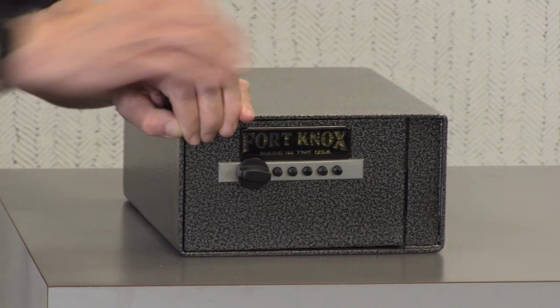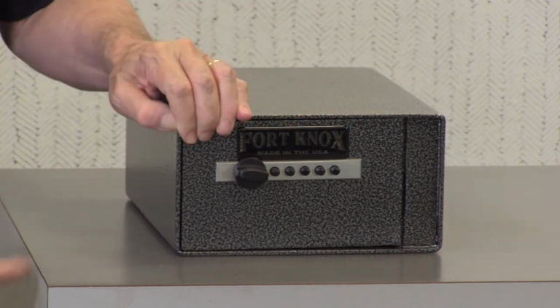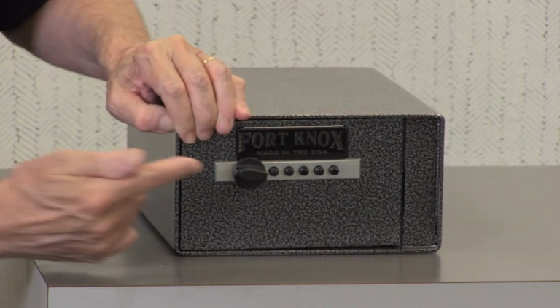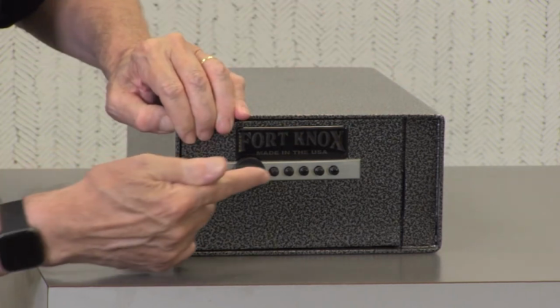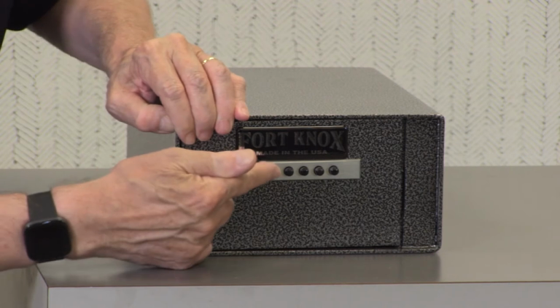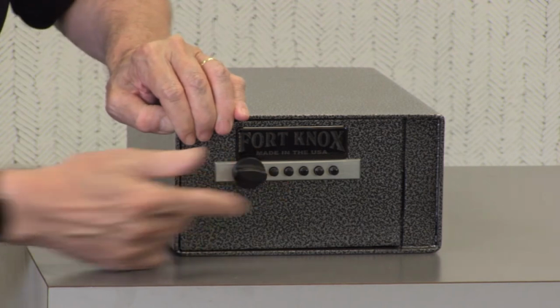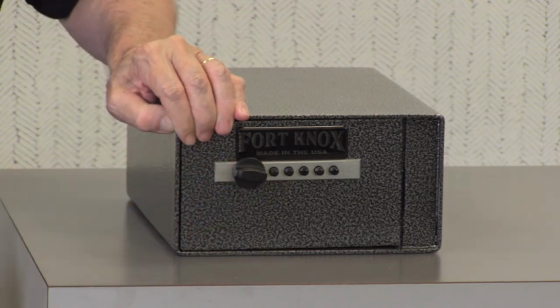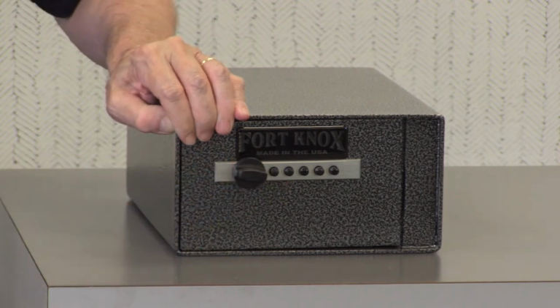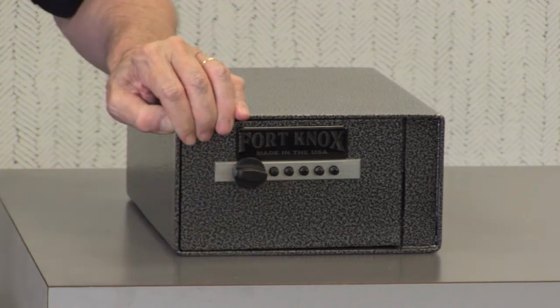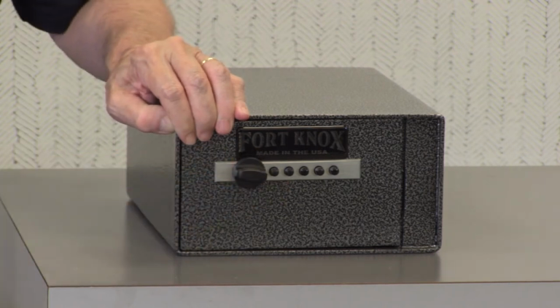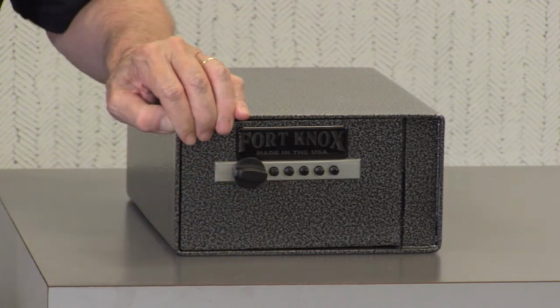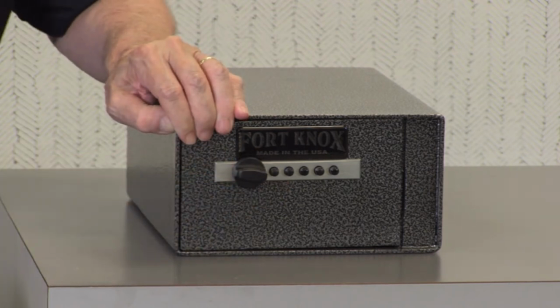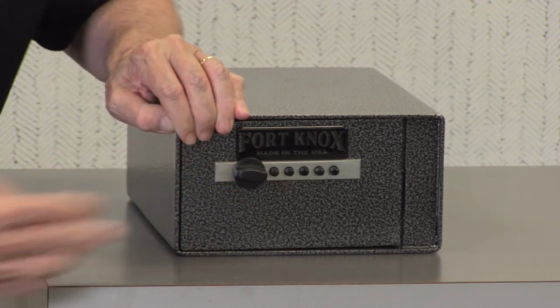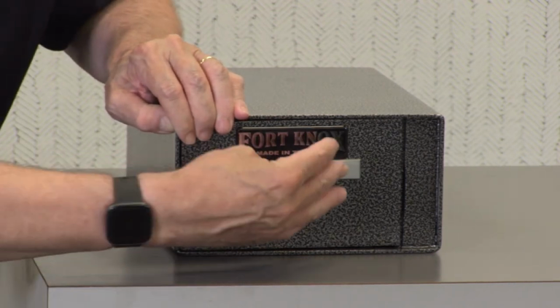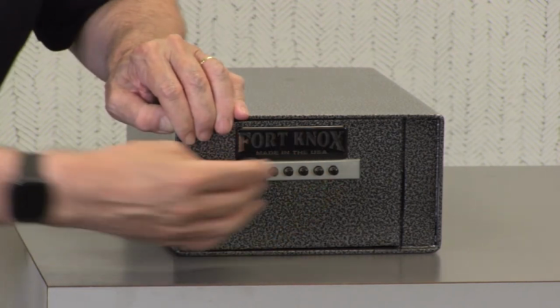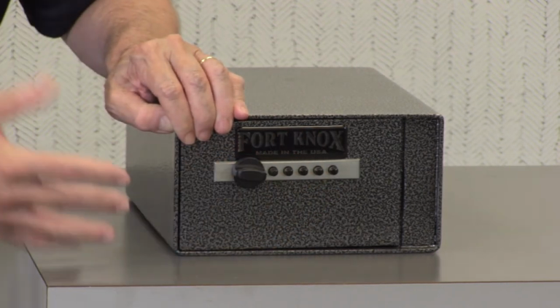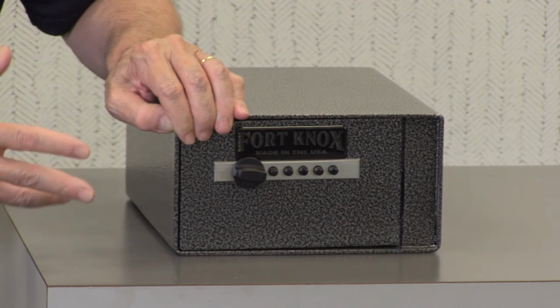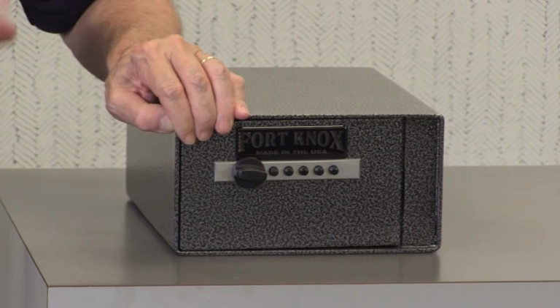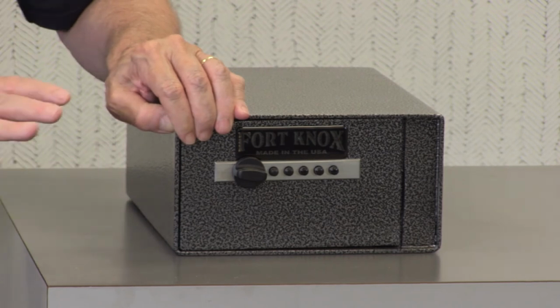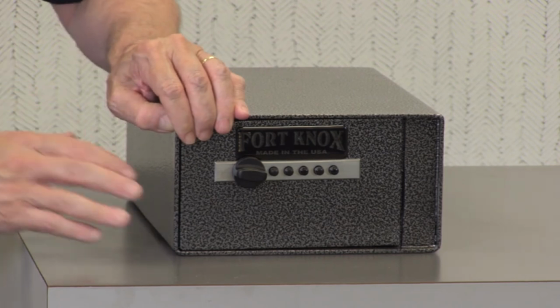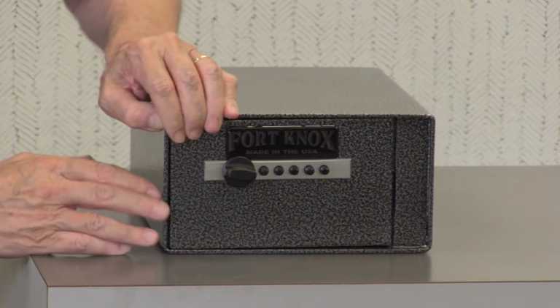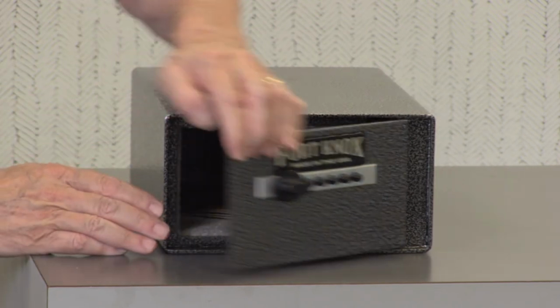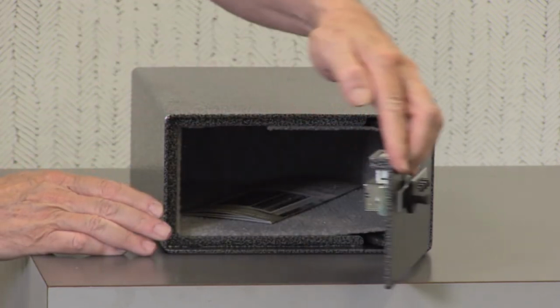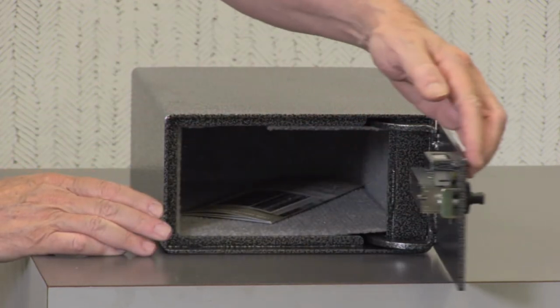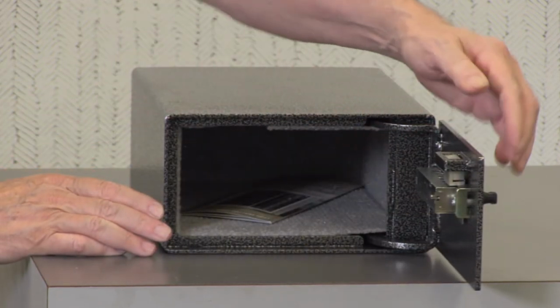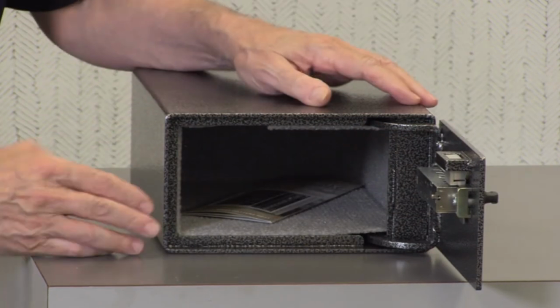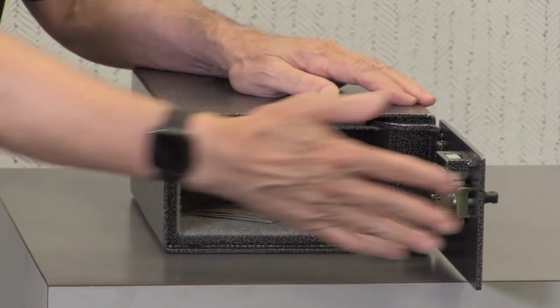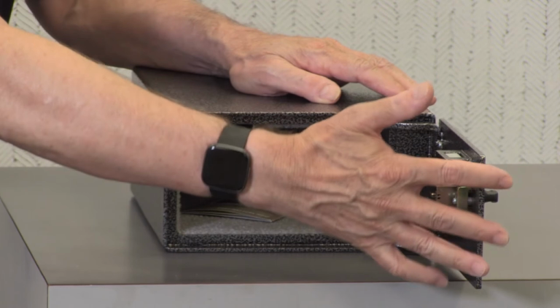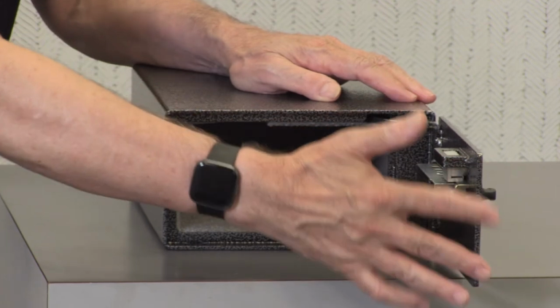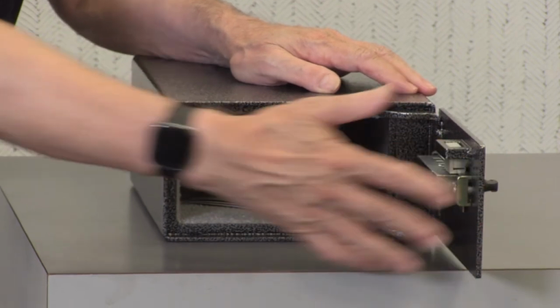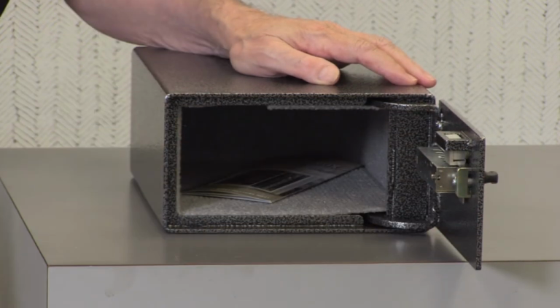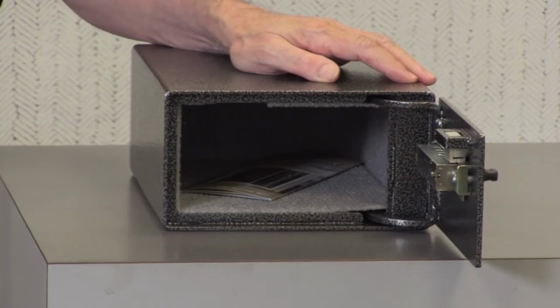It features the very reliable simplex mechanical lock, which has five mechanical buttons. It's extremely reliable. Also, the door is made out of 3/16 inch steel.